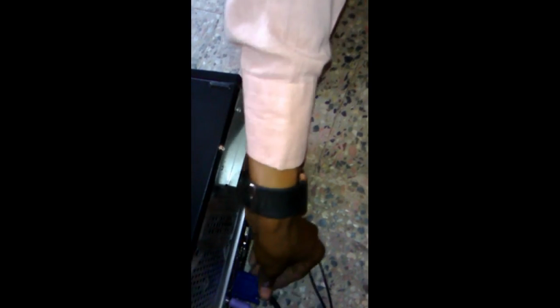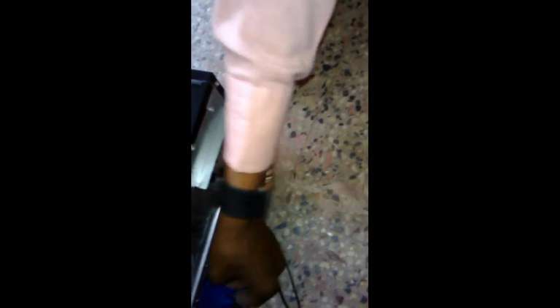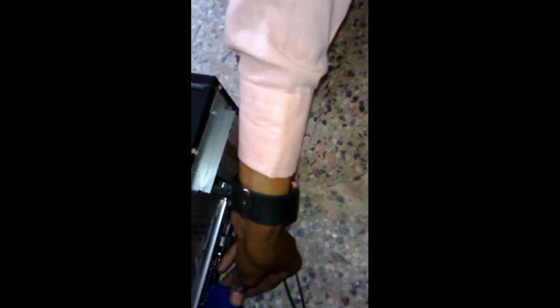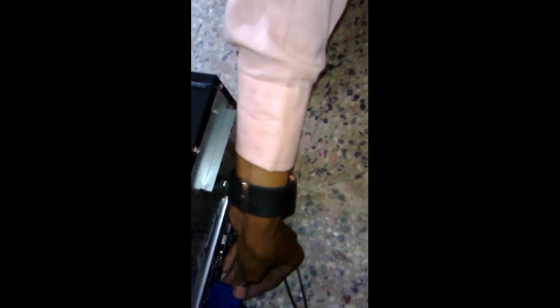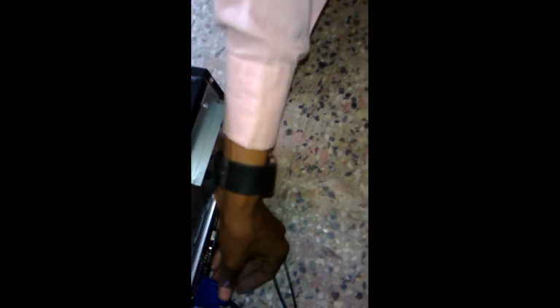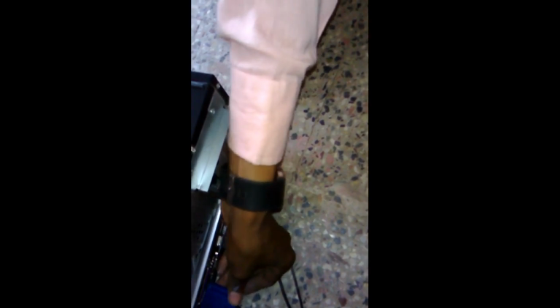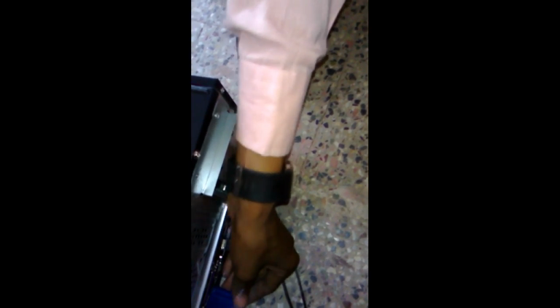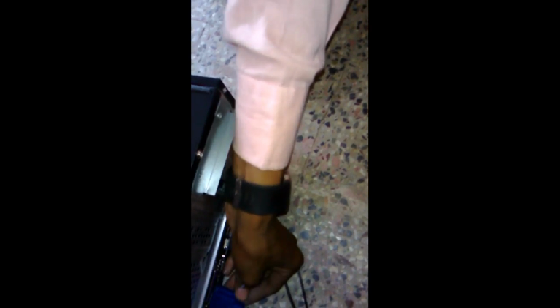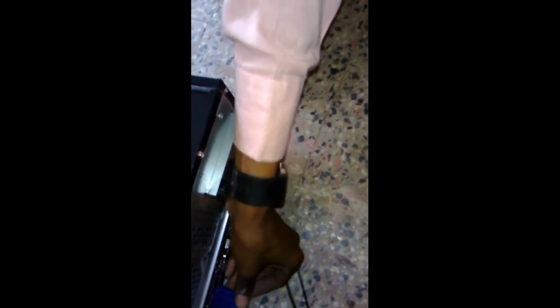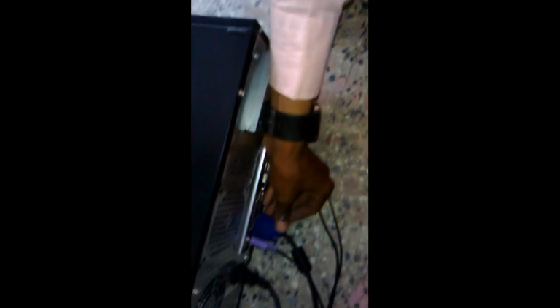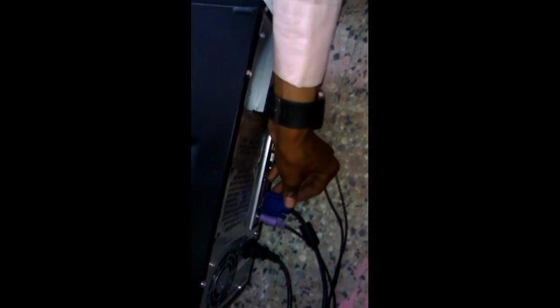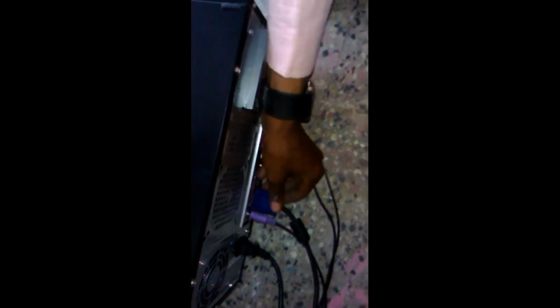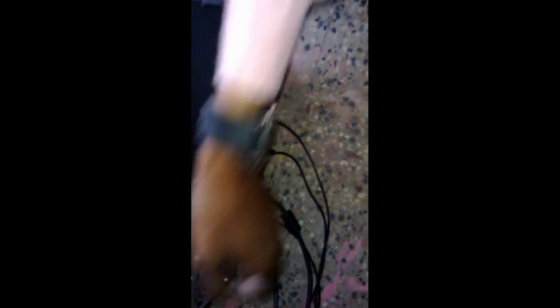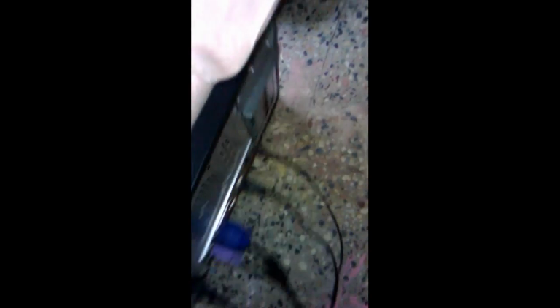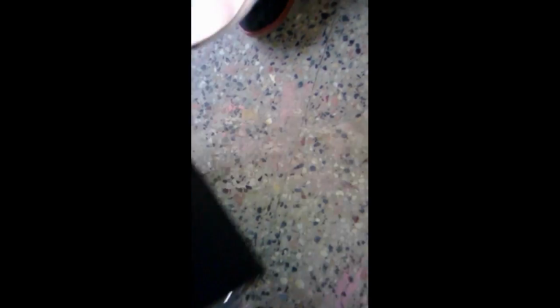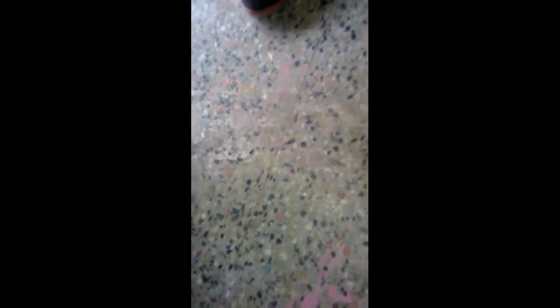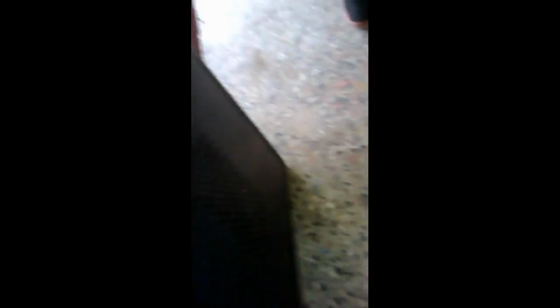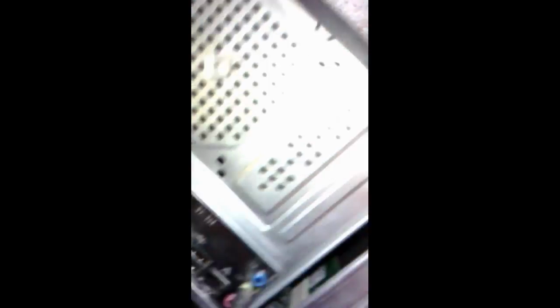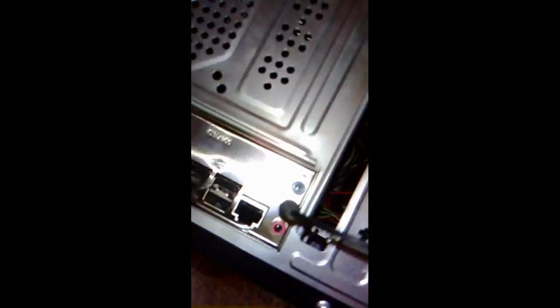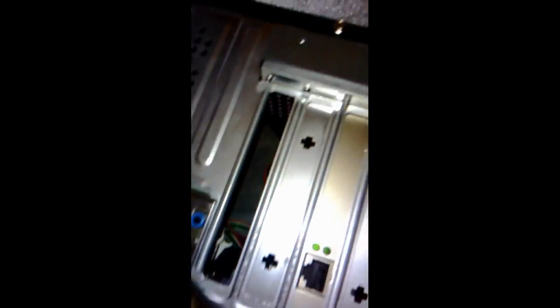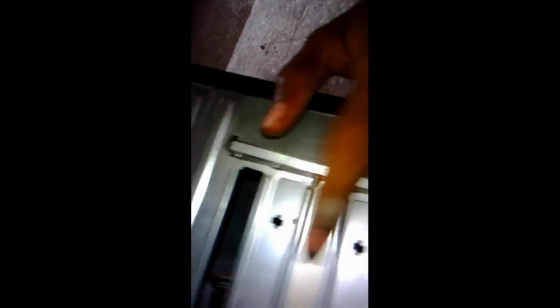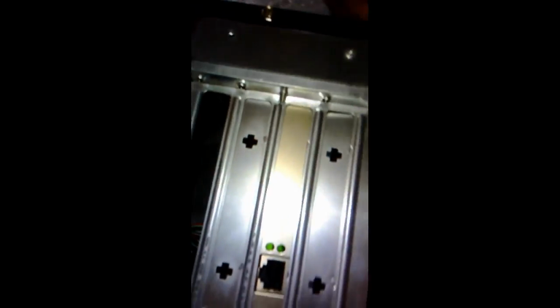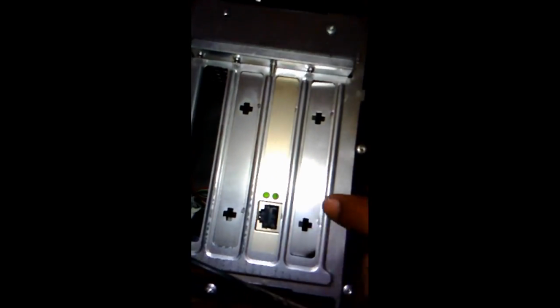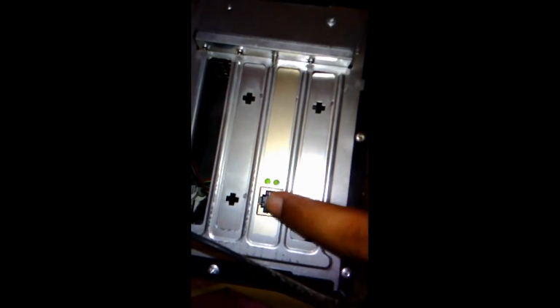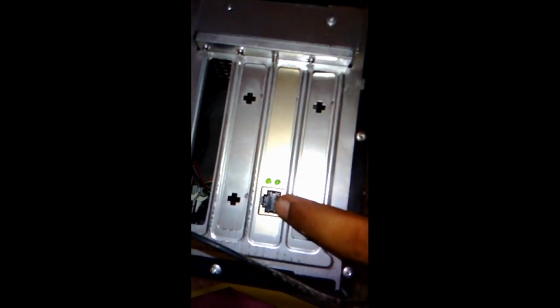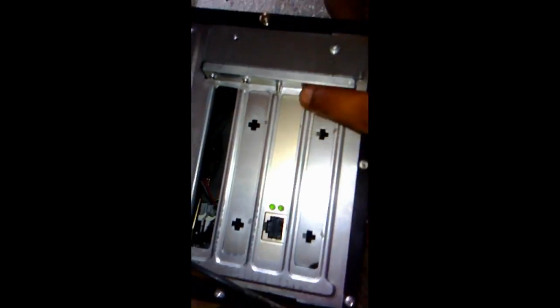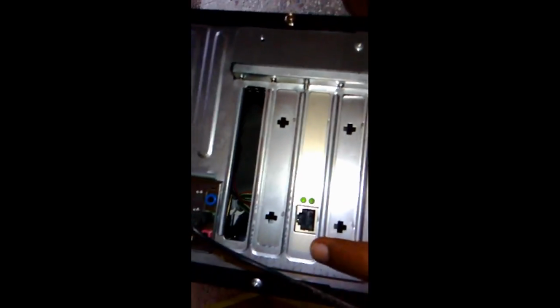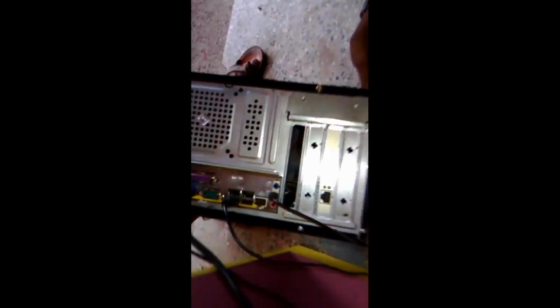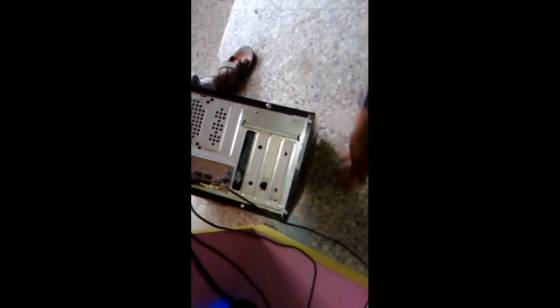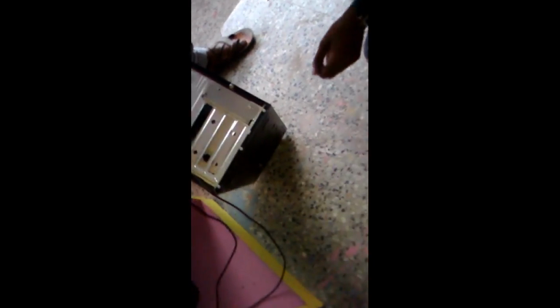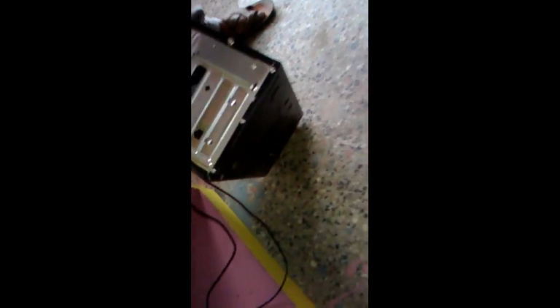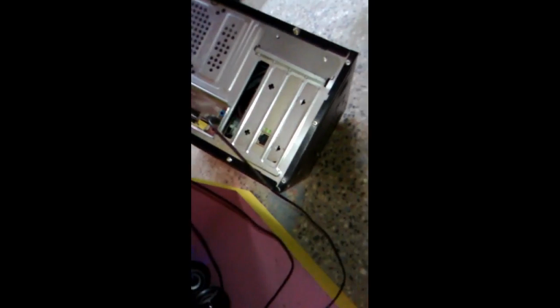Attach all your cables properly. Now turn on your CPU and install the driver CD. So this is the way to install the LAN card.